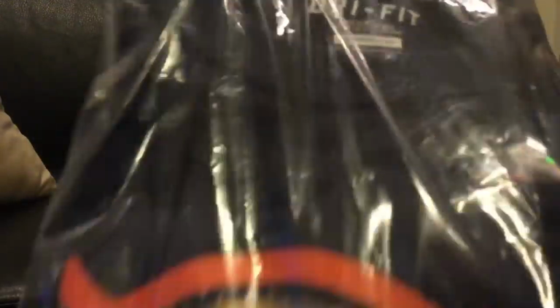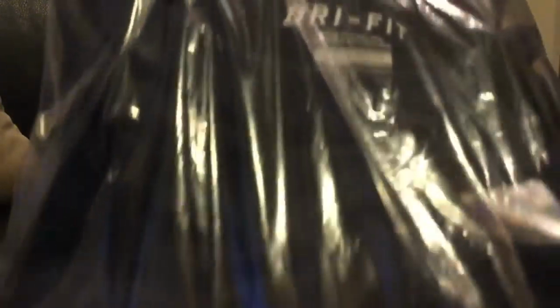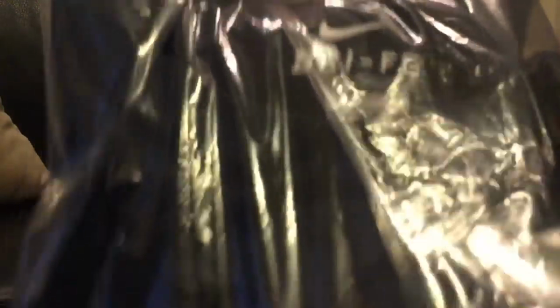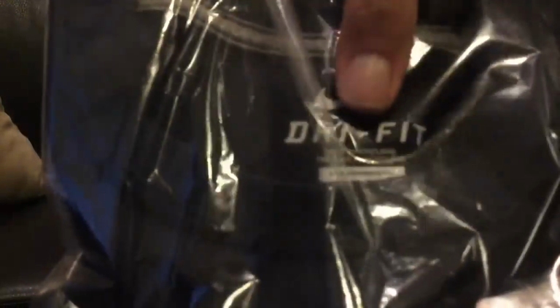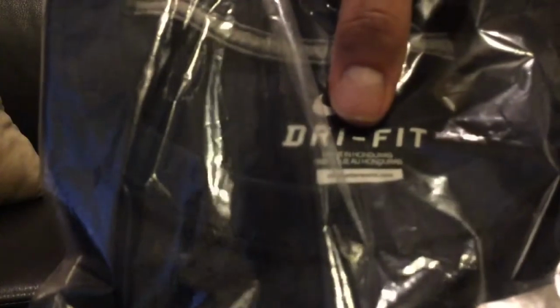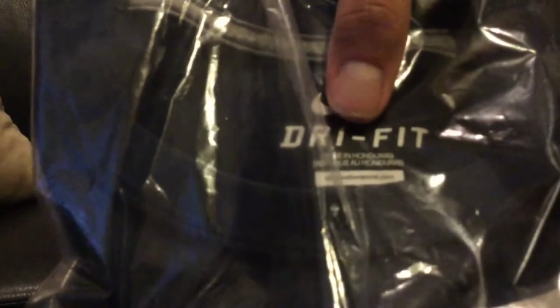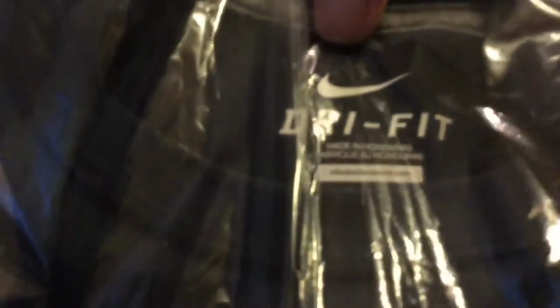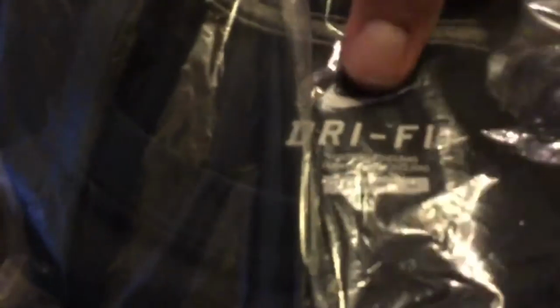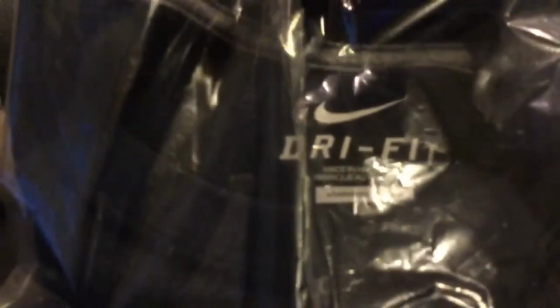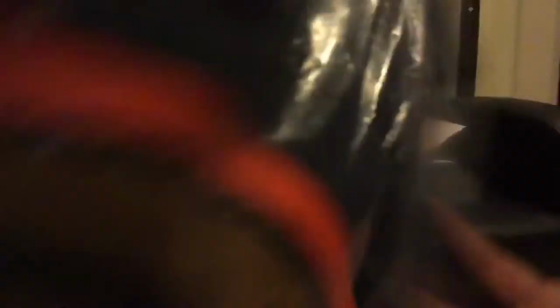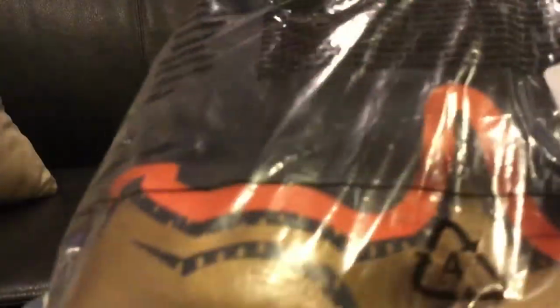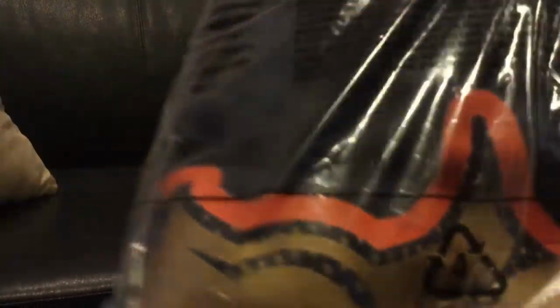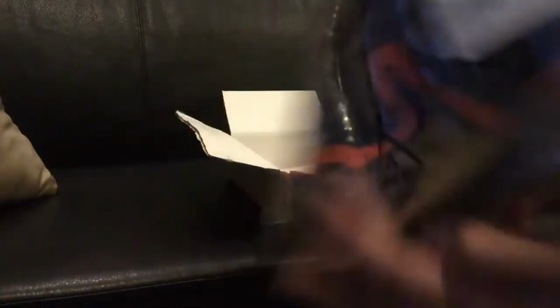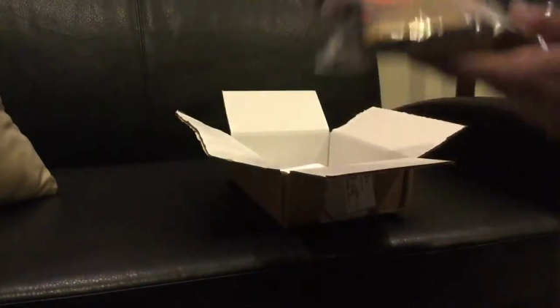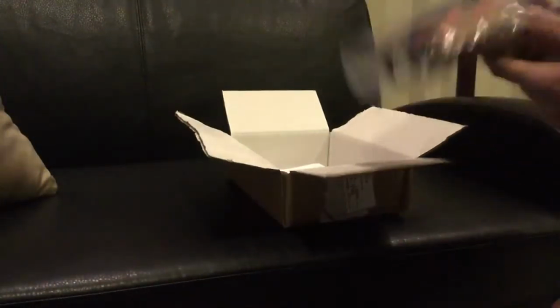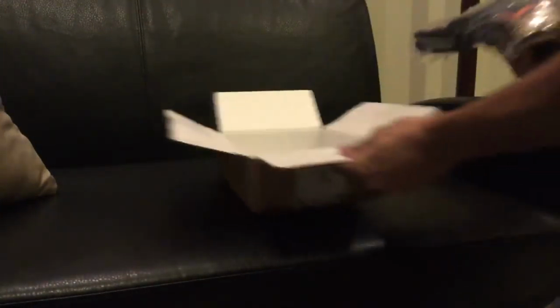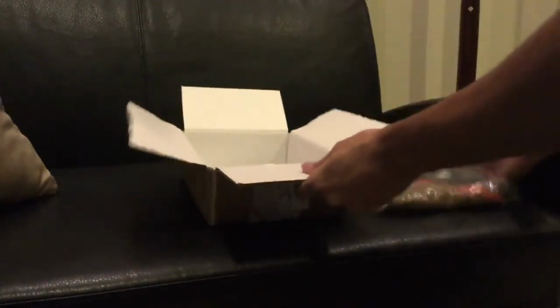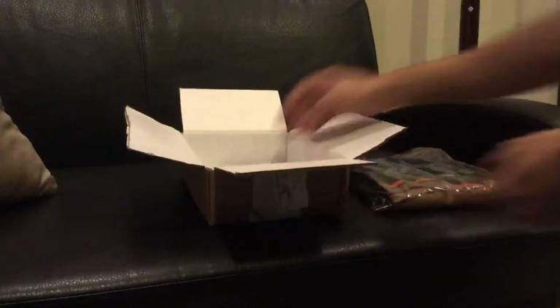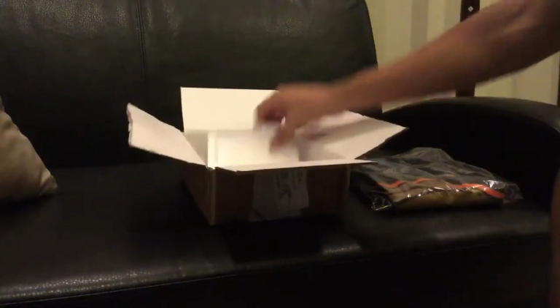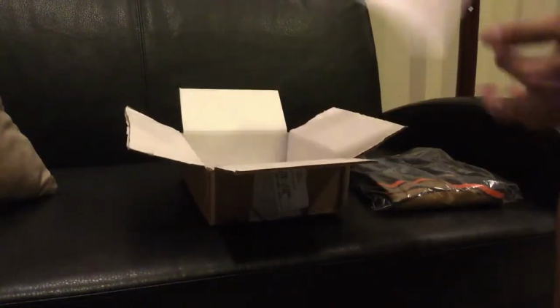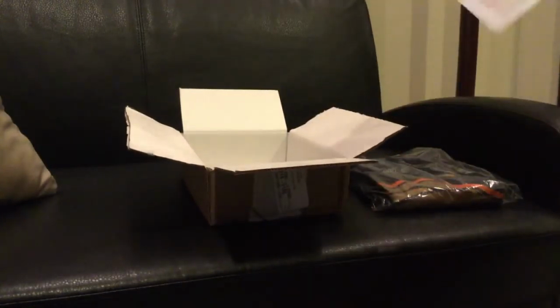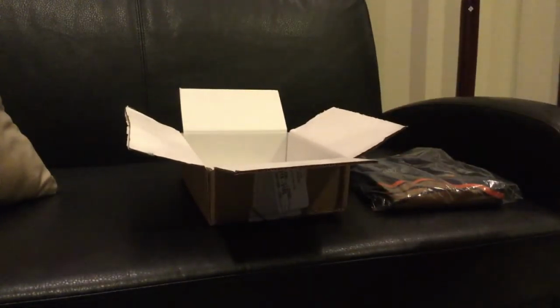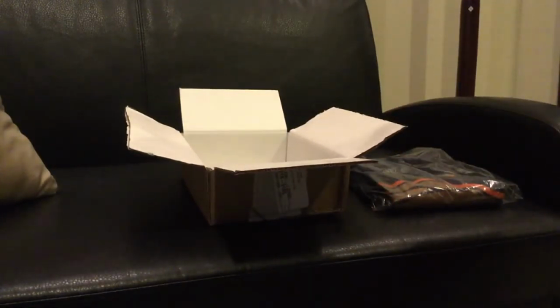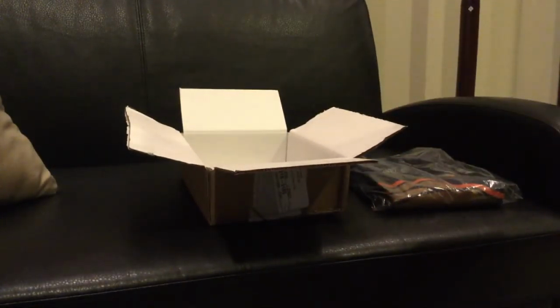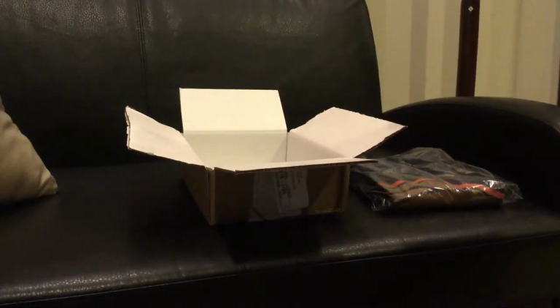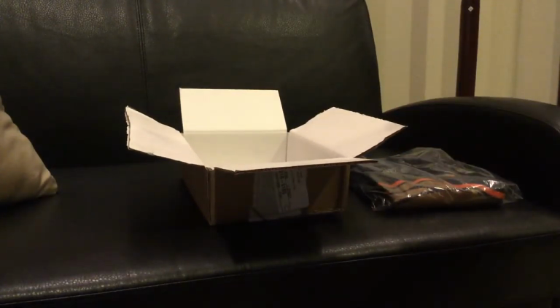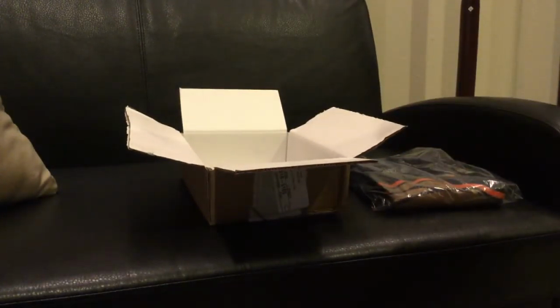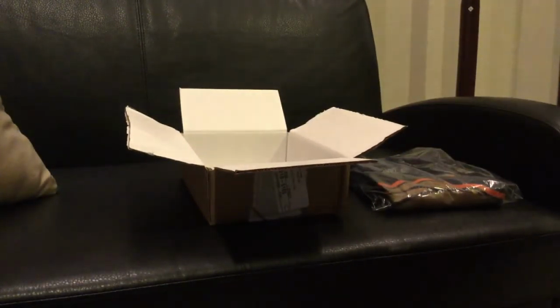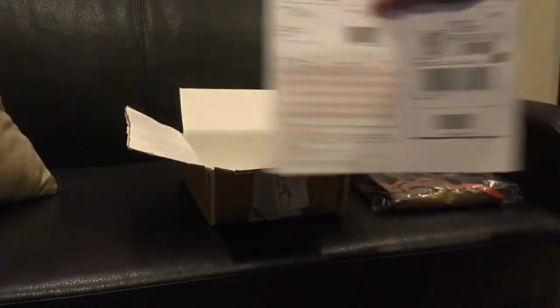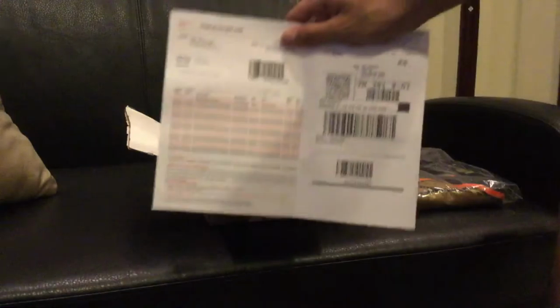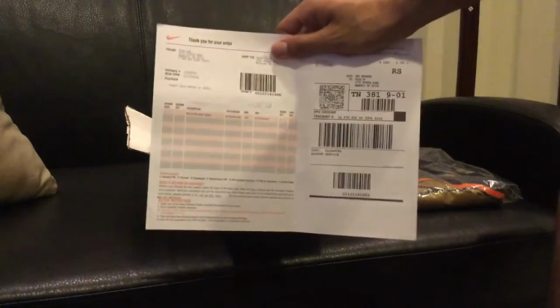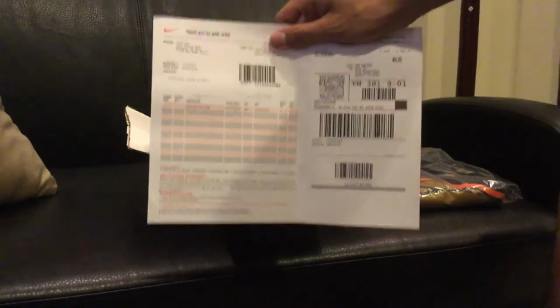Drop a like for this awesome Denver Broncos Super Bowl 50 t-shirt. Of course, it's made in Honduras. Dry fit — one of my favorites. And there's the shirt. And the box, of course, you're going to get your Nike receipt from Nike, like always.